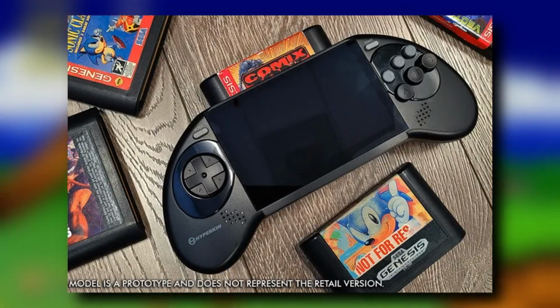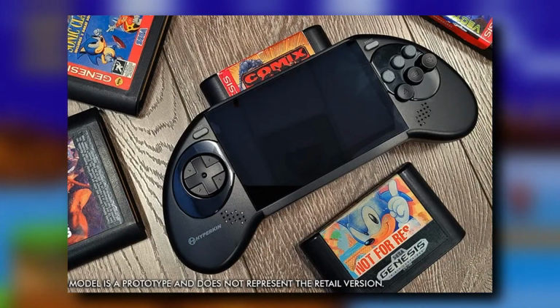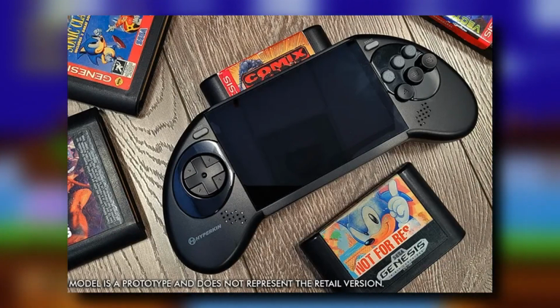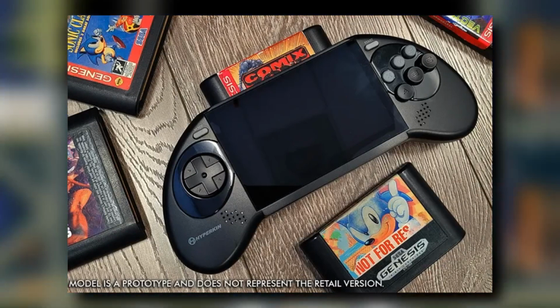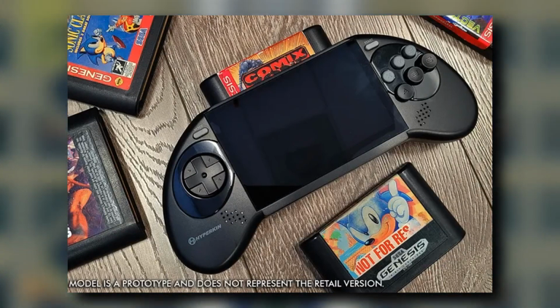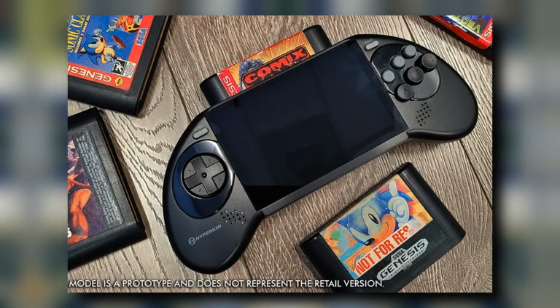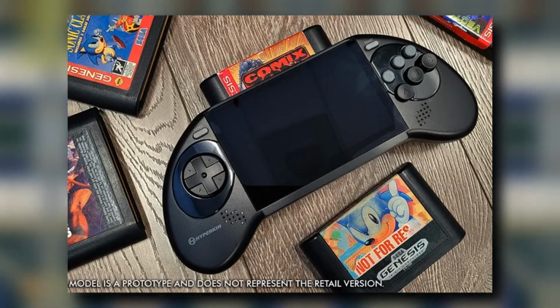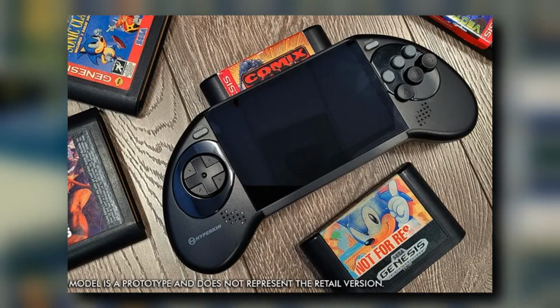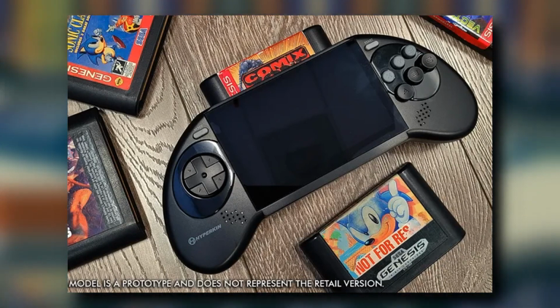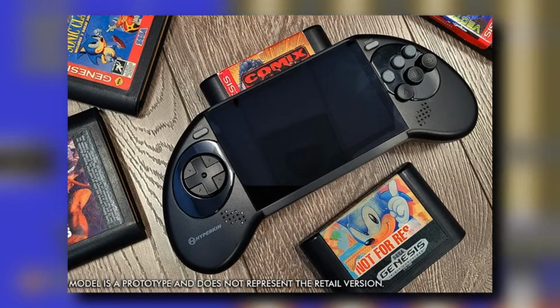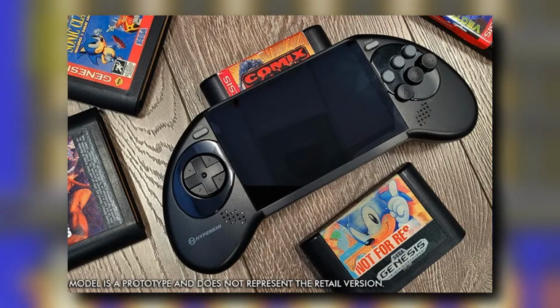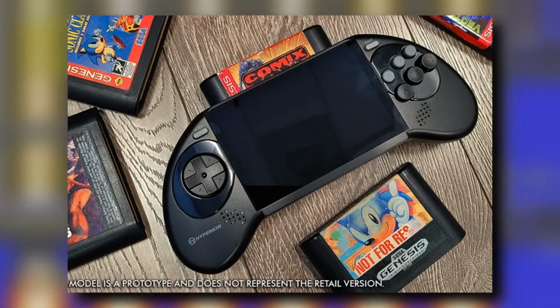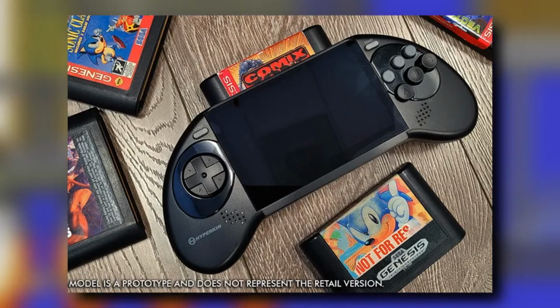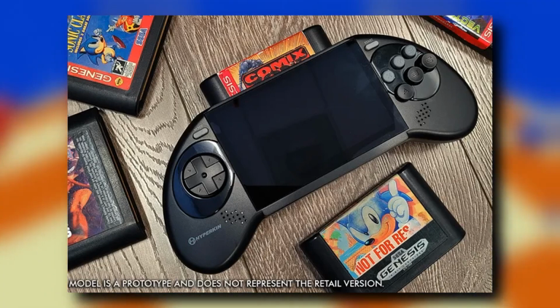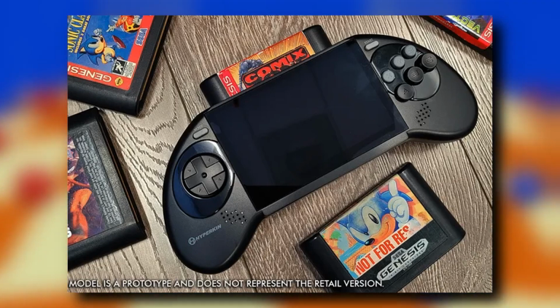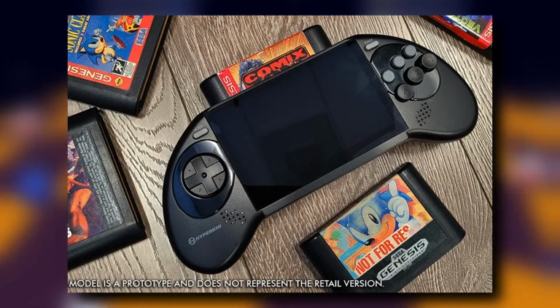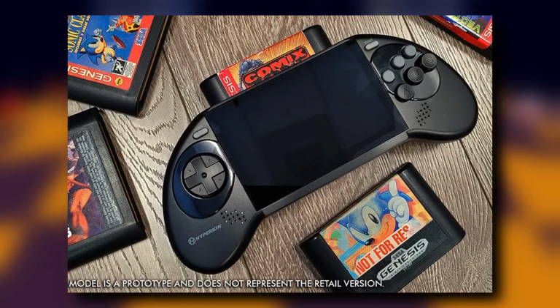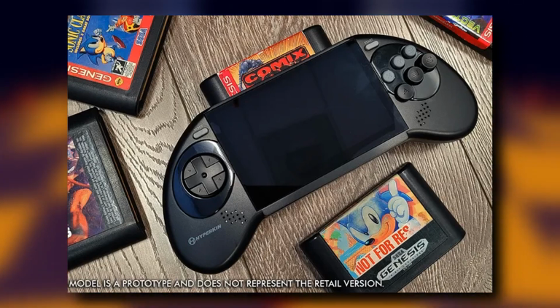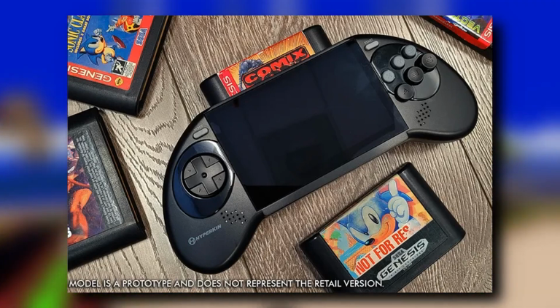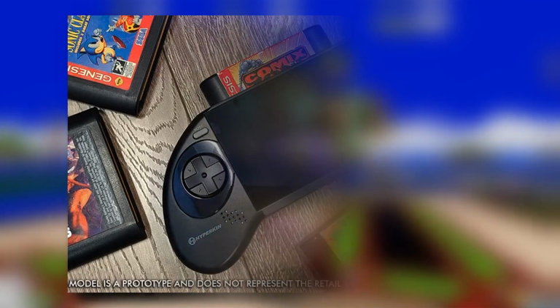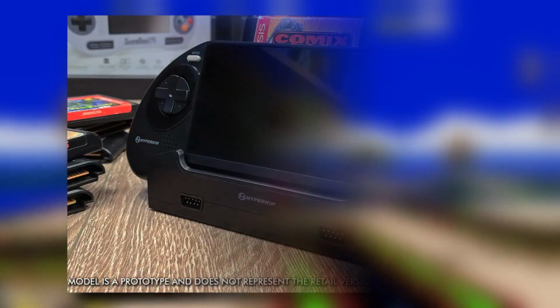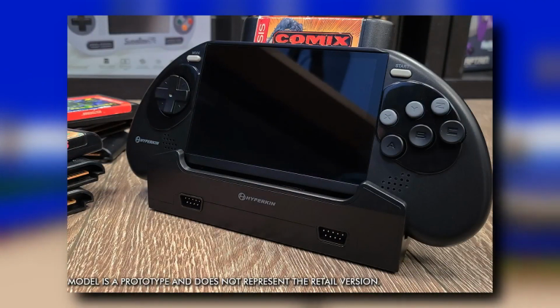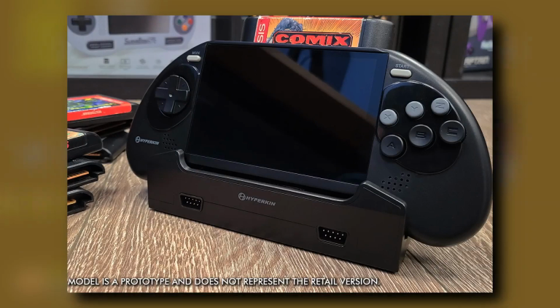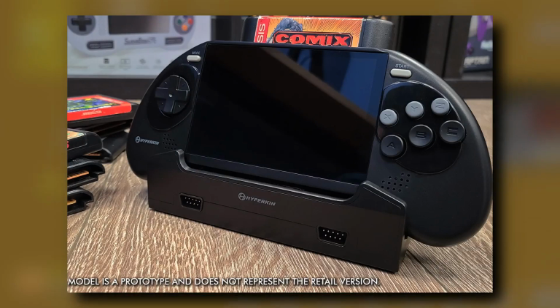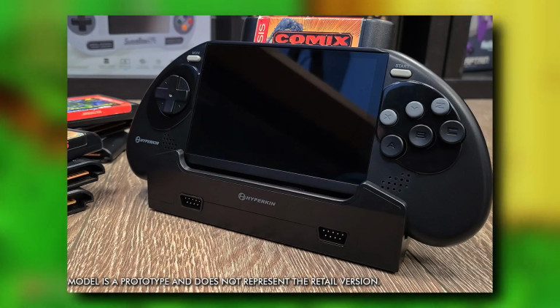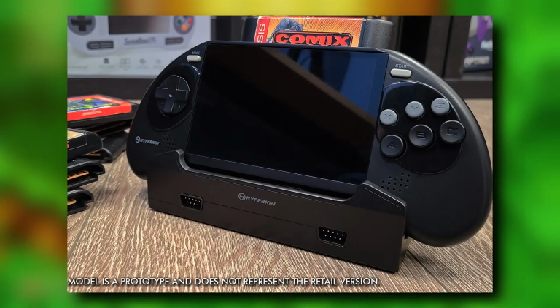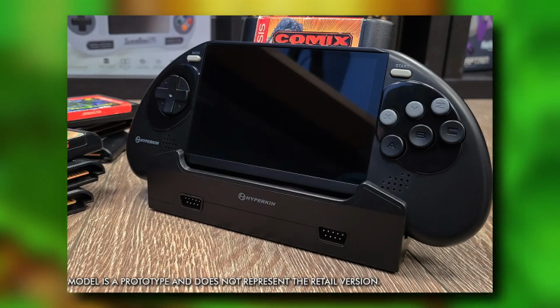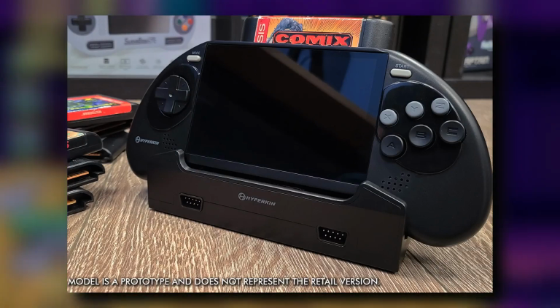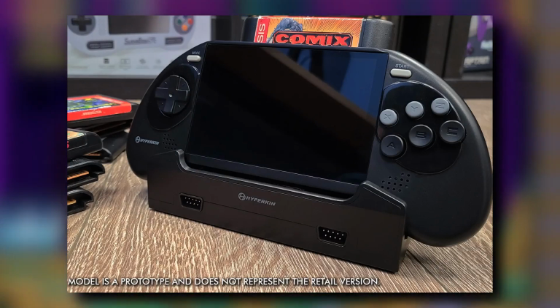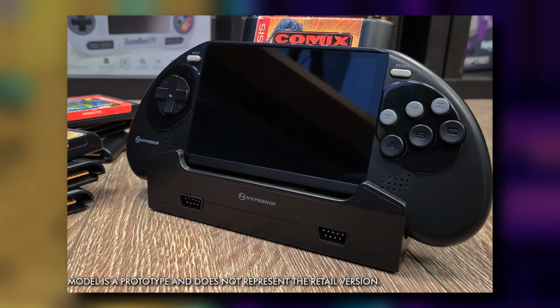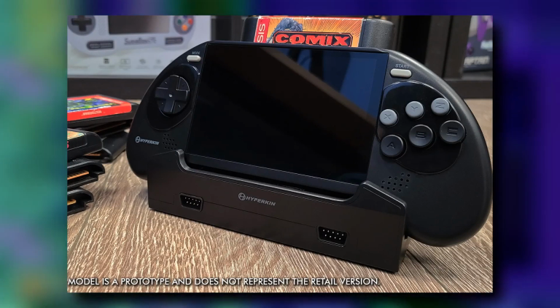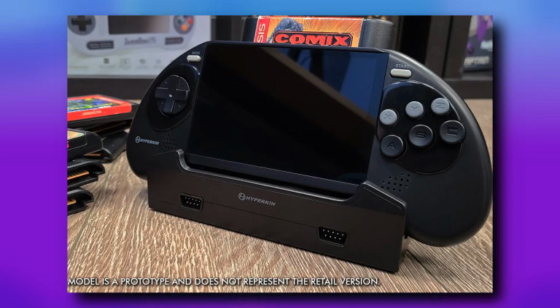It will have a 5-inch screen, which I am assuming is an LCD and not an OLED. The system will also be able to dock and play on your big screen with additional controllers plugged in.